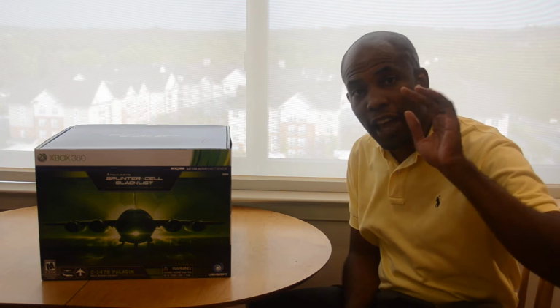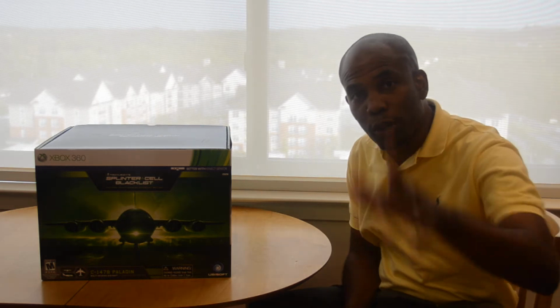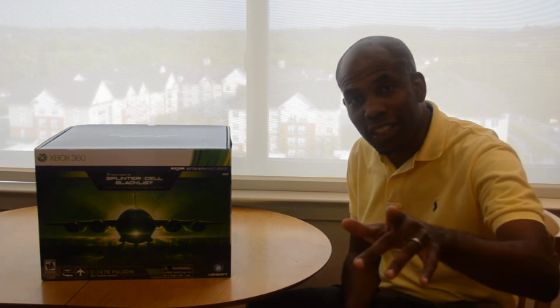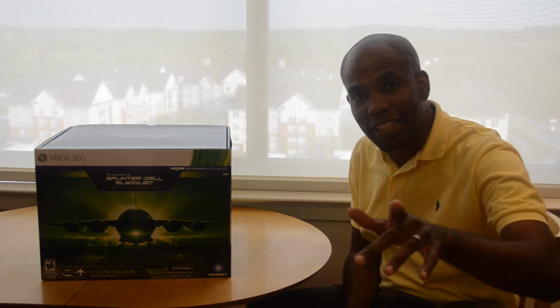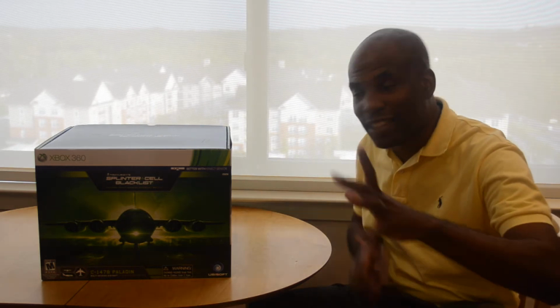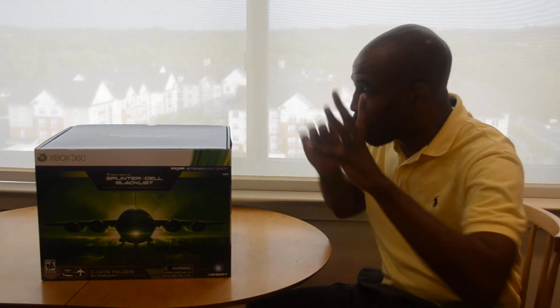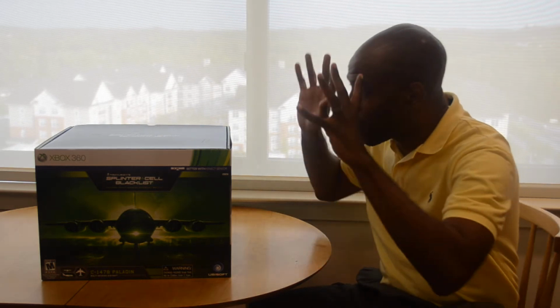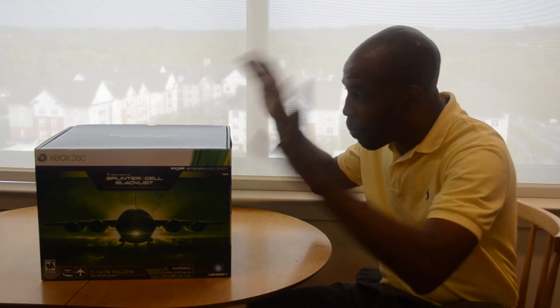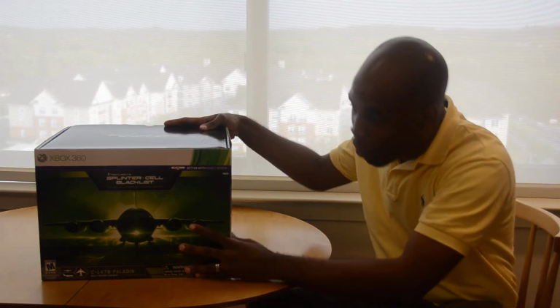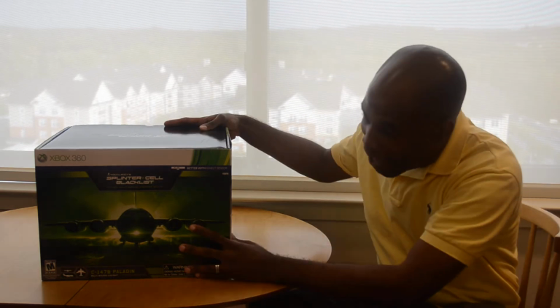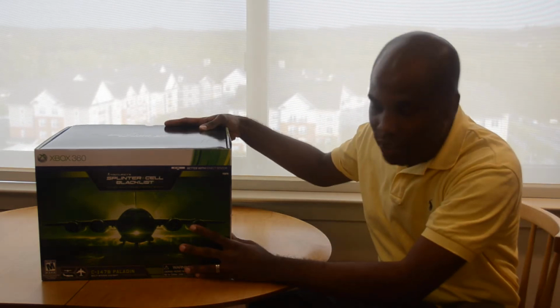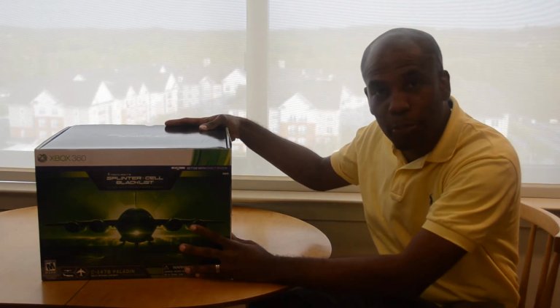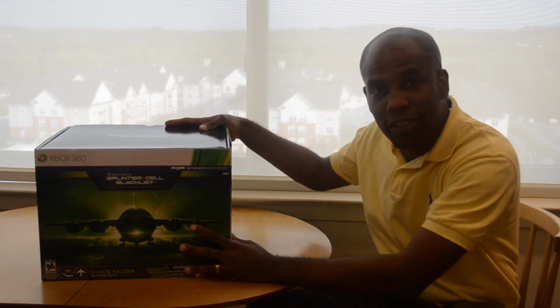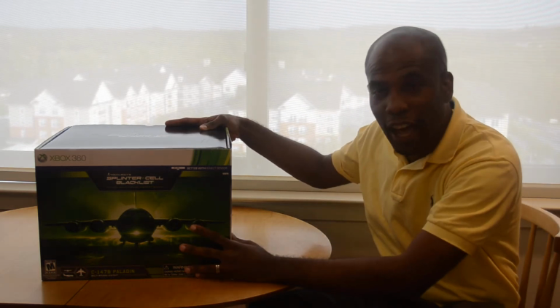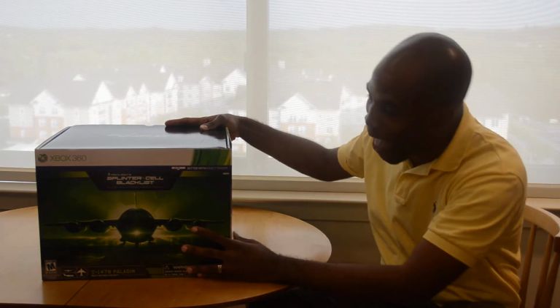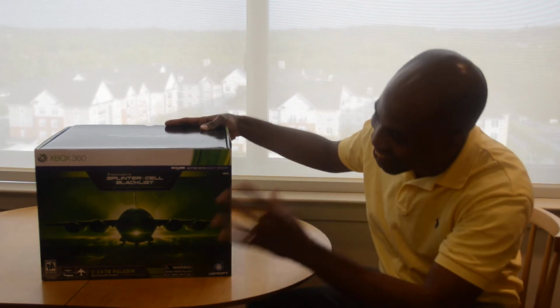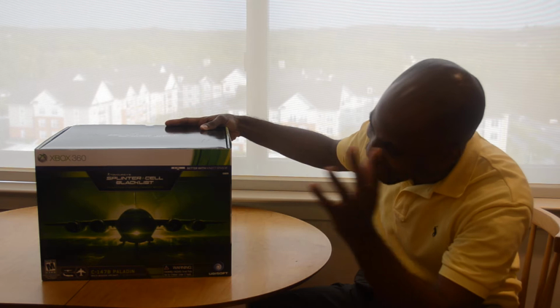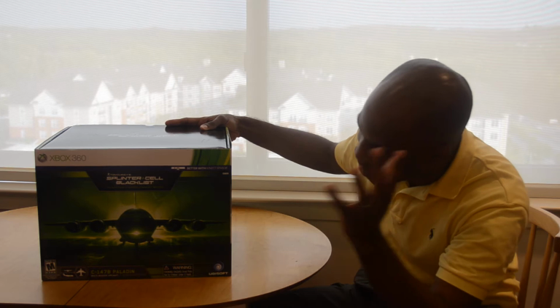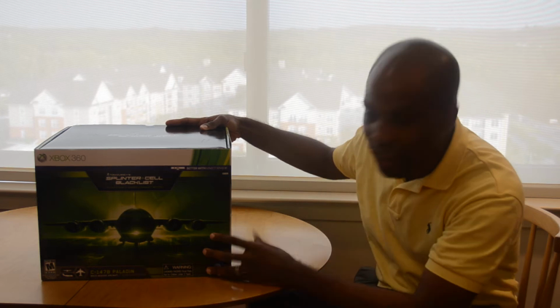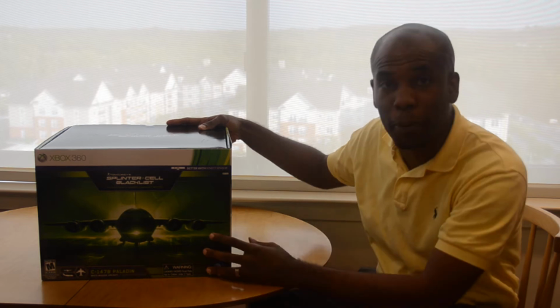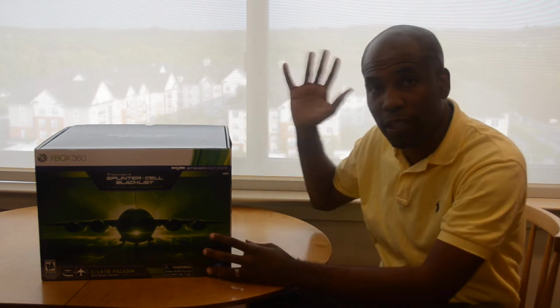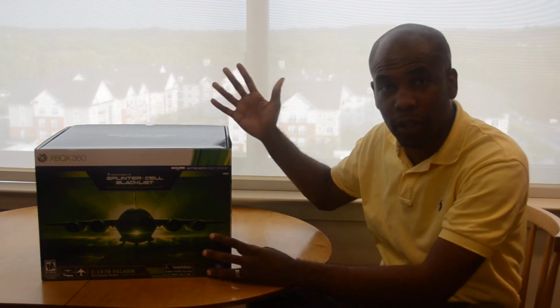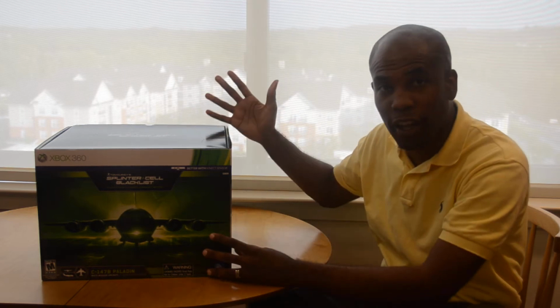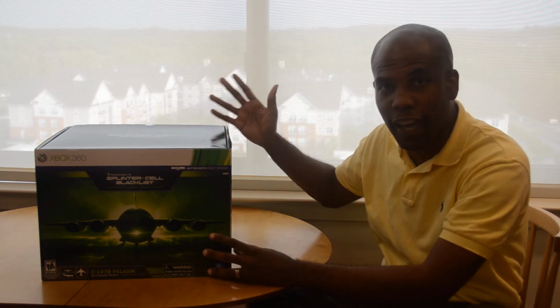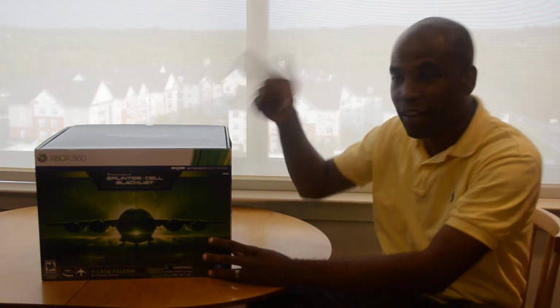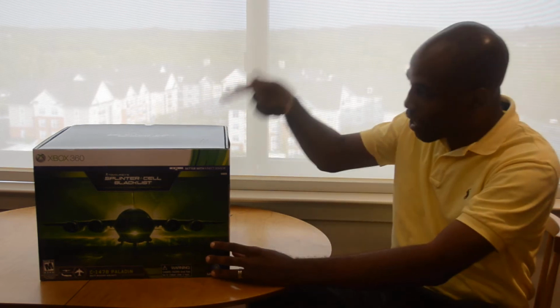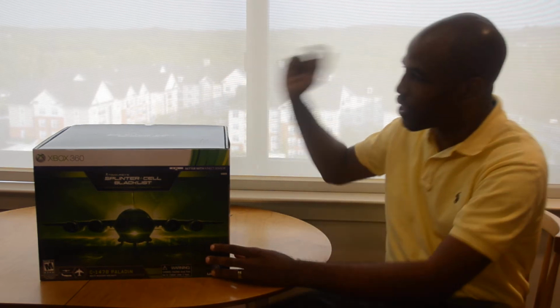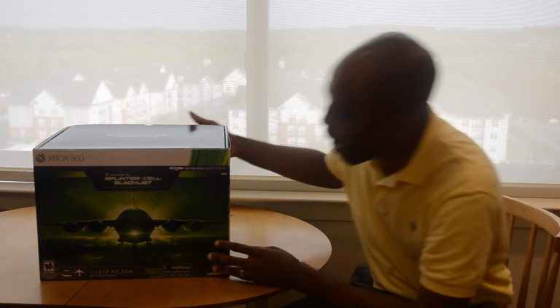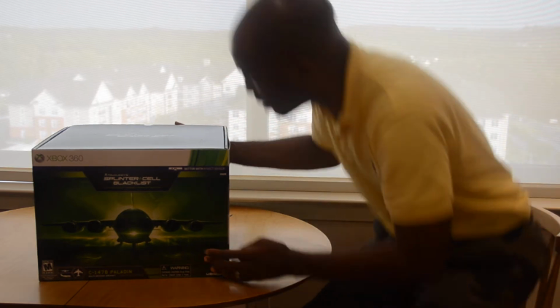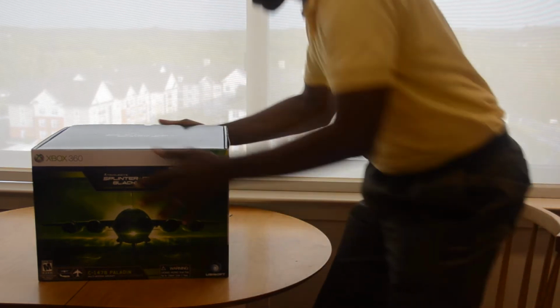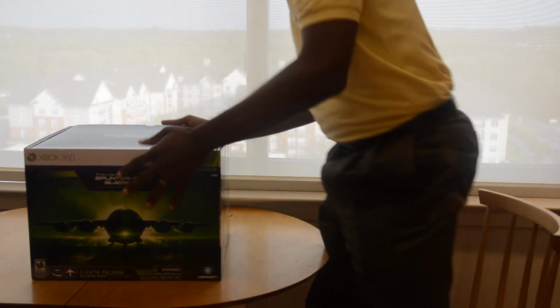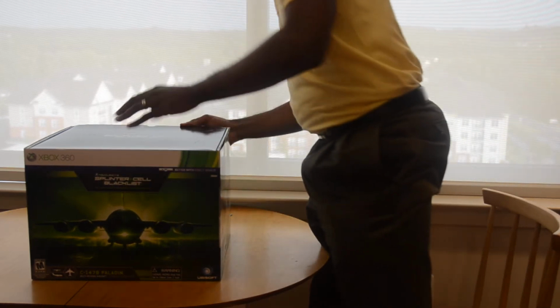Hey there folks, Mark Johnson, Tech Snob, who's going to do a brand new unboxing — Splinter Cell Paladin Edition. I'm a big Splinter Cell fan, let's get into the box and check it out and see what we got.